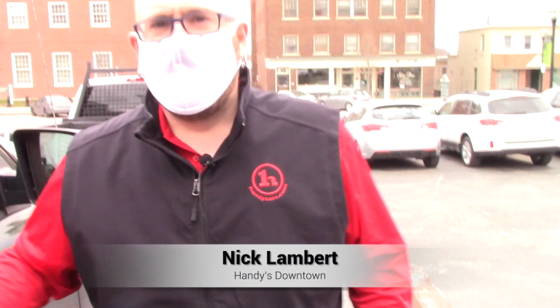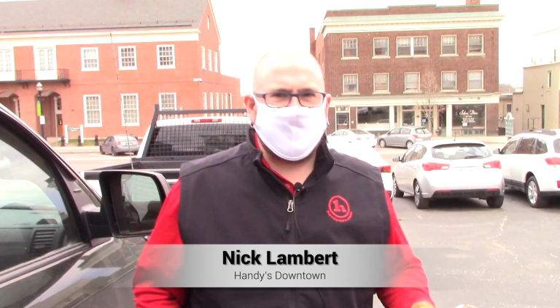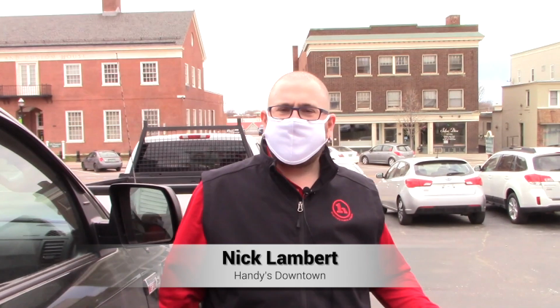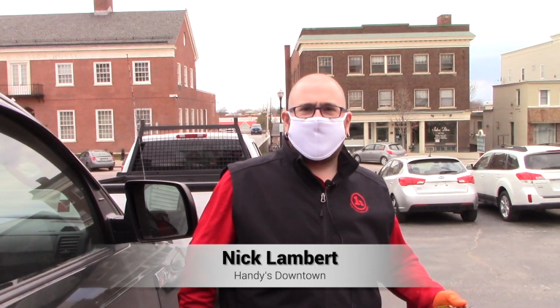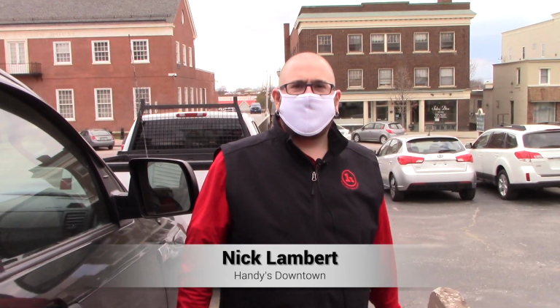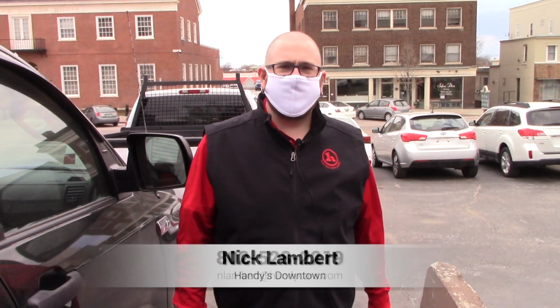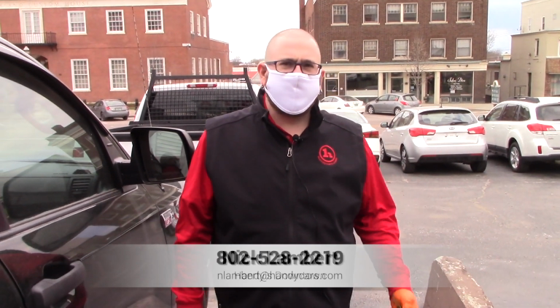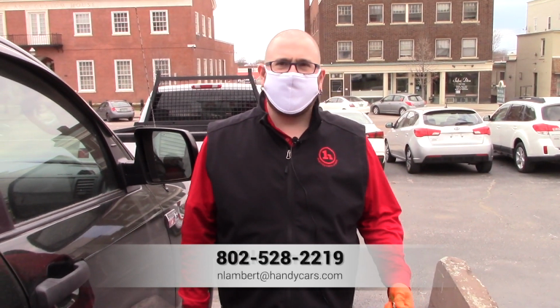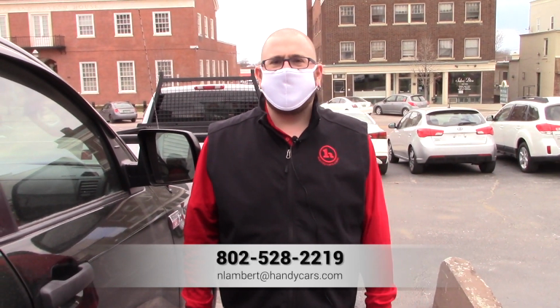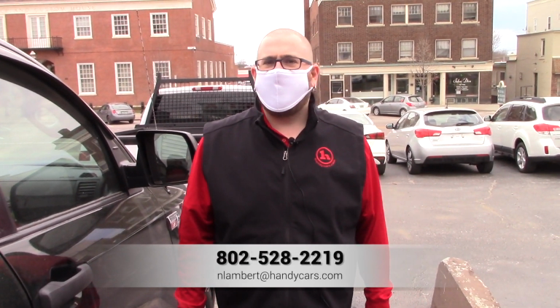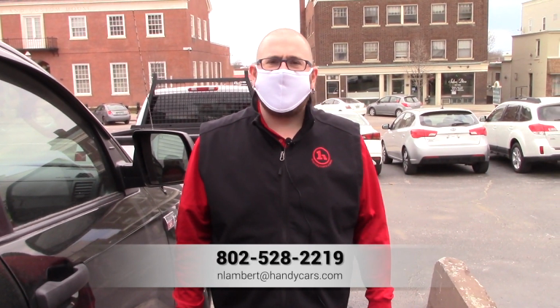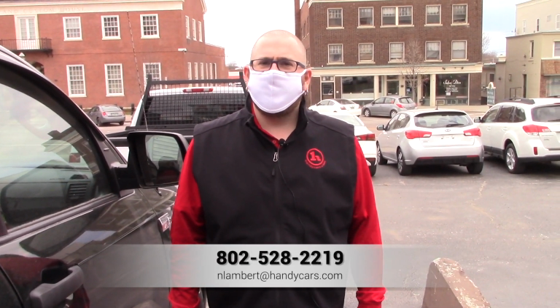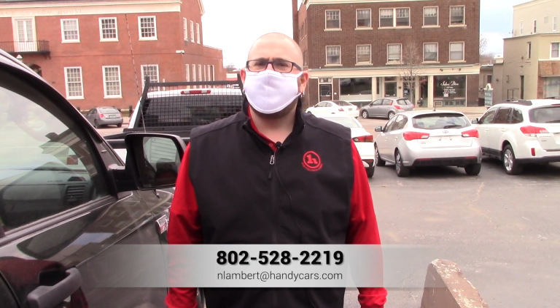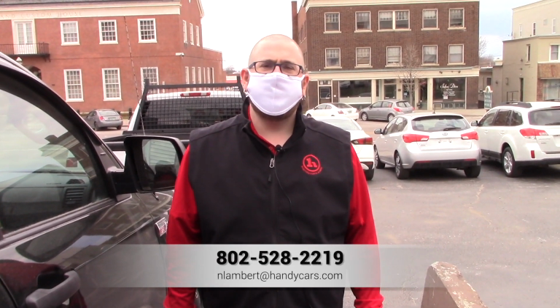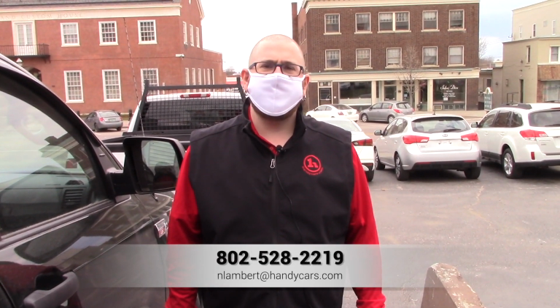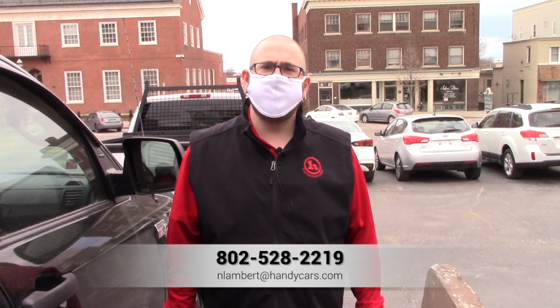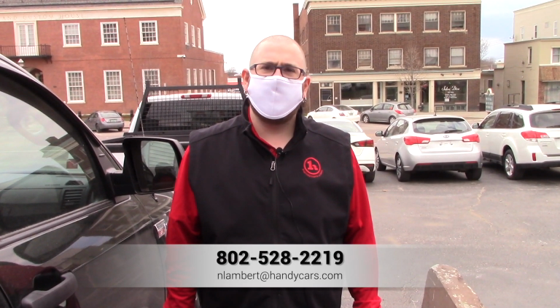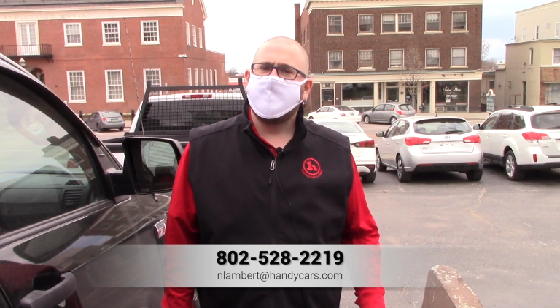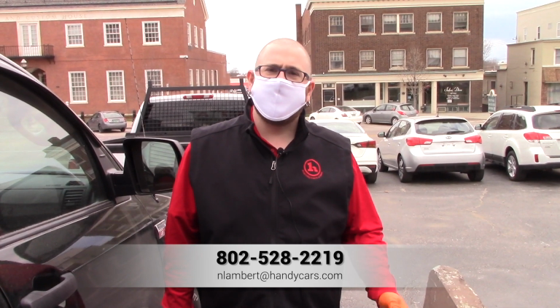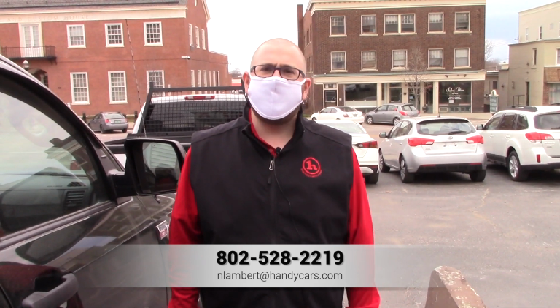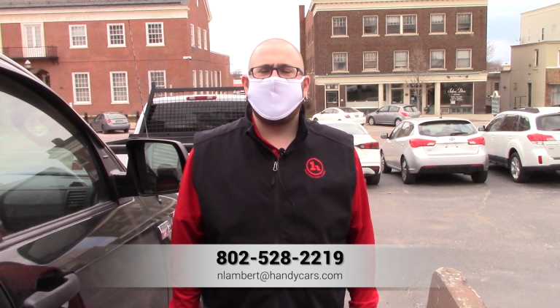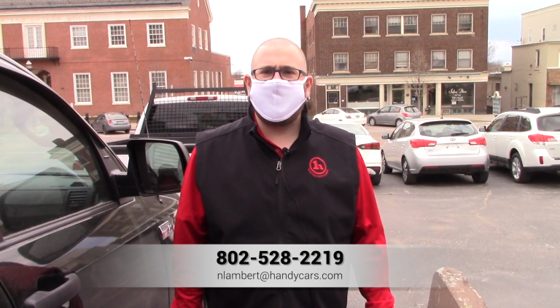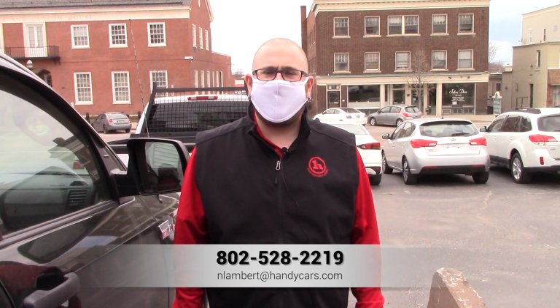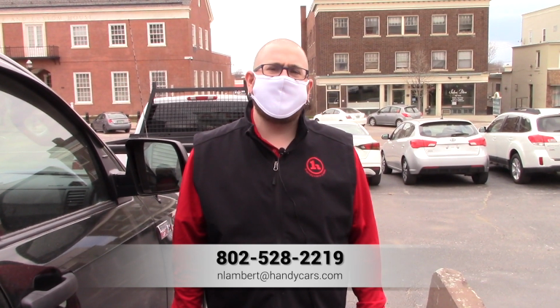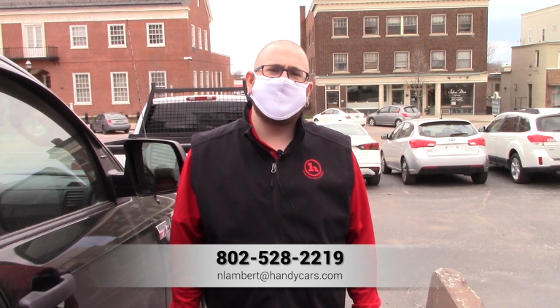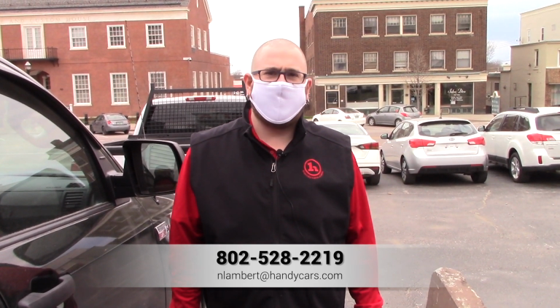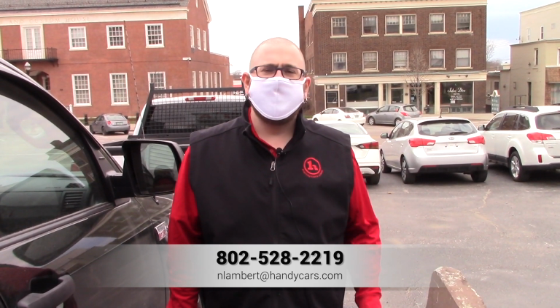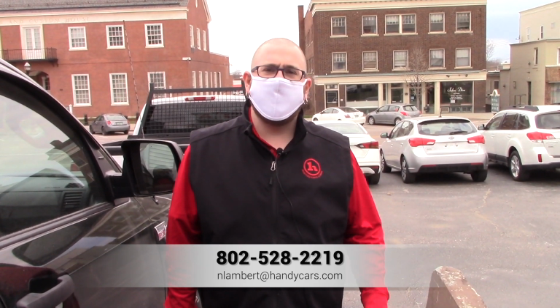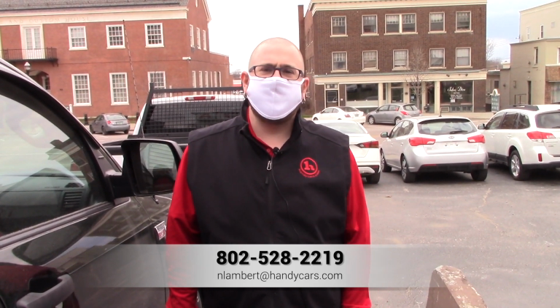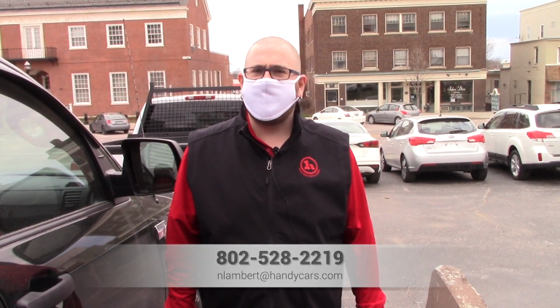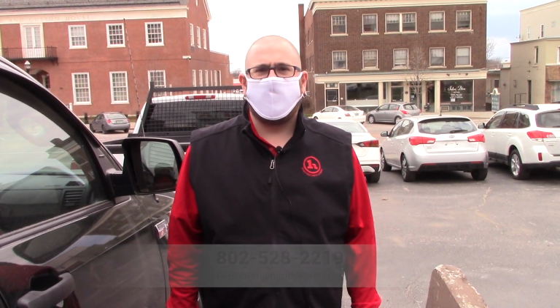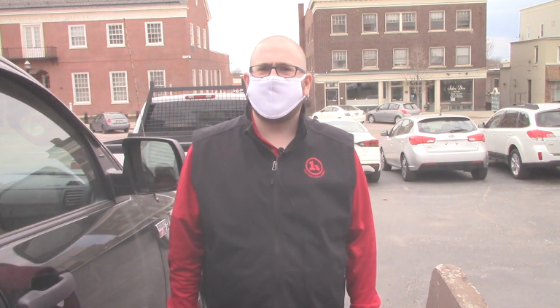If you have any questions at all about this Tundra, please feel free to give me a call at 802-528-2219, or you can email me at nlambert@handycars.com. Thank you very much for your time and have a wonderful day.